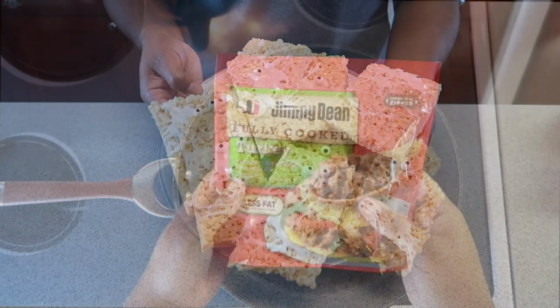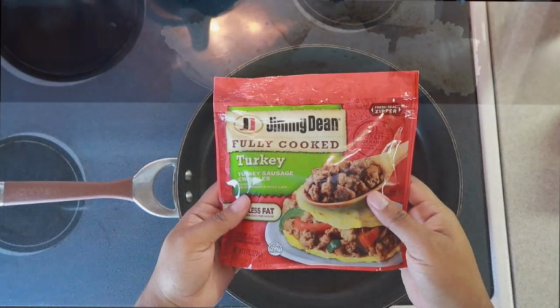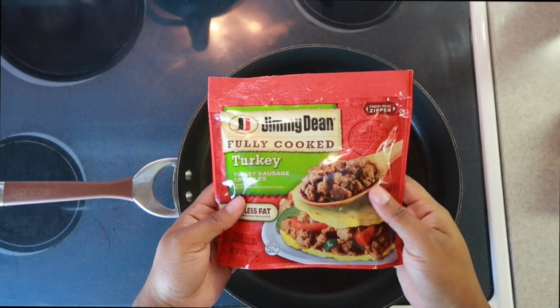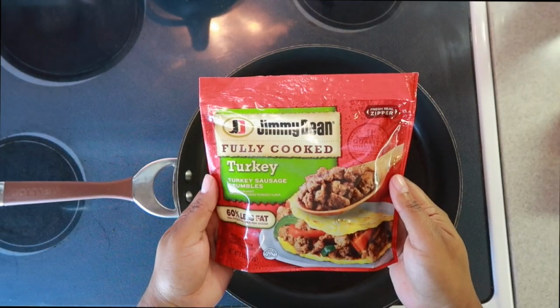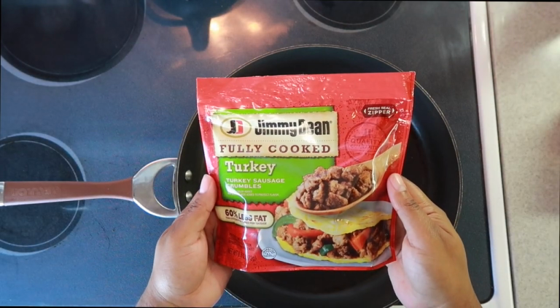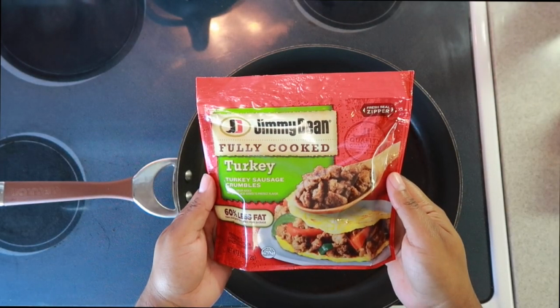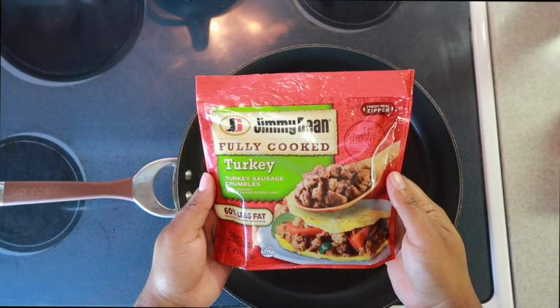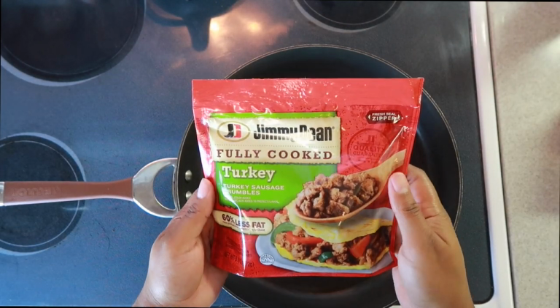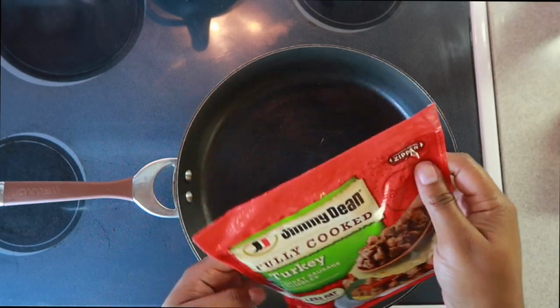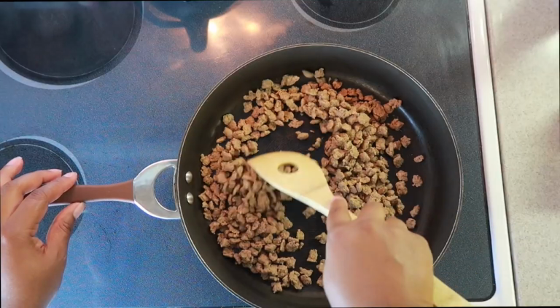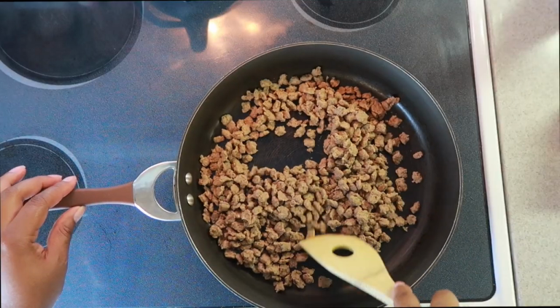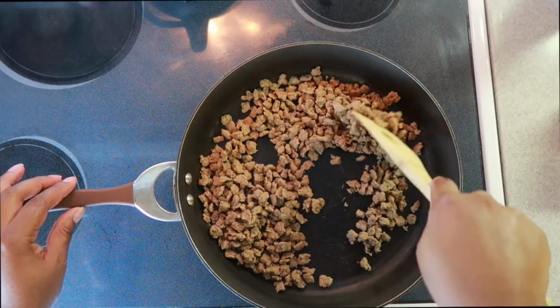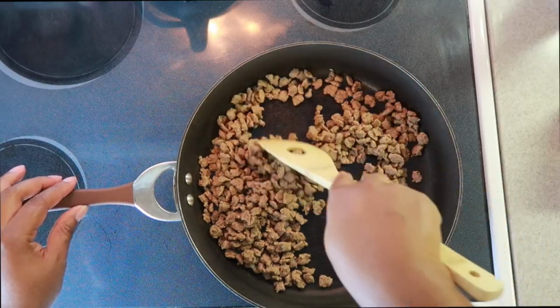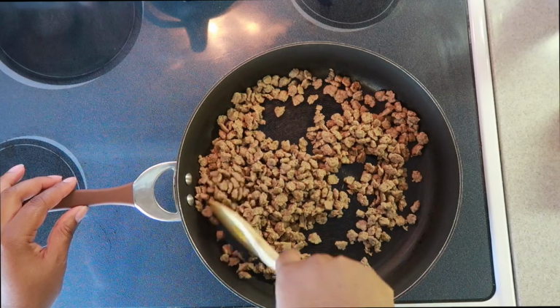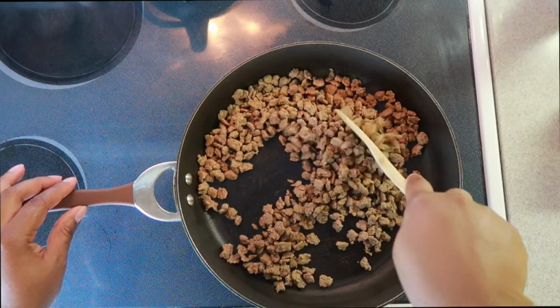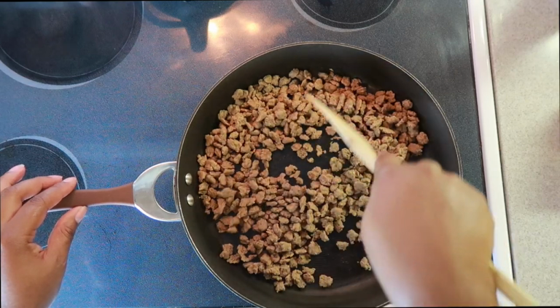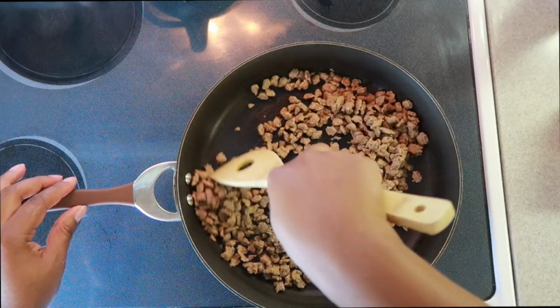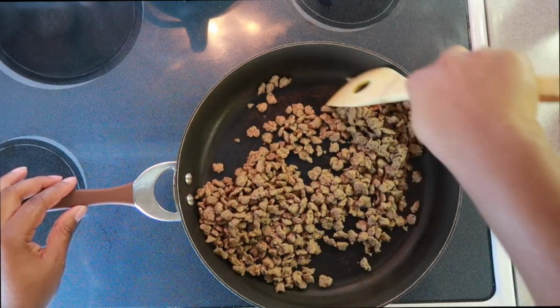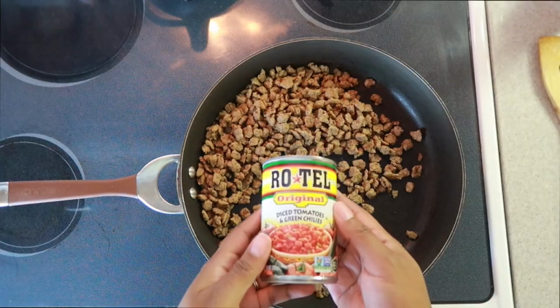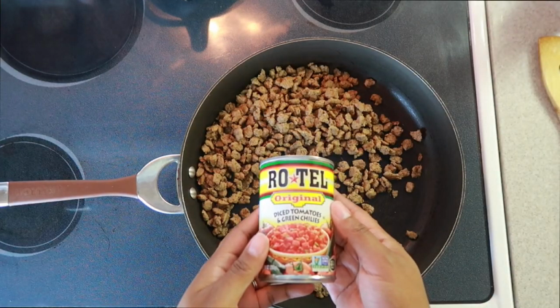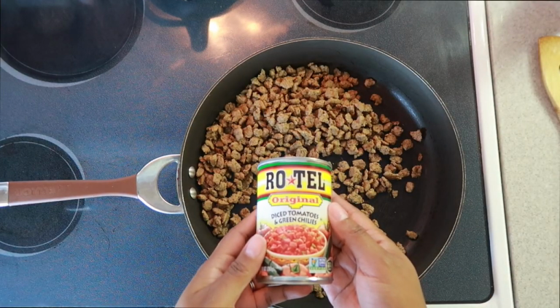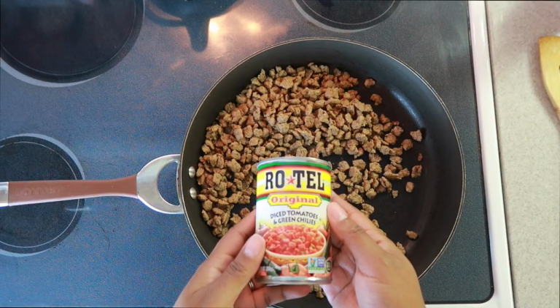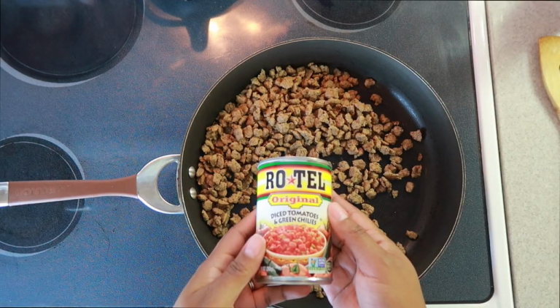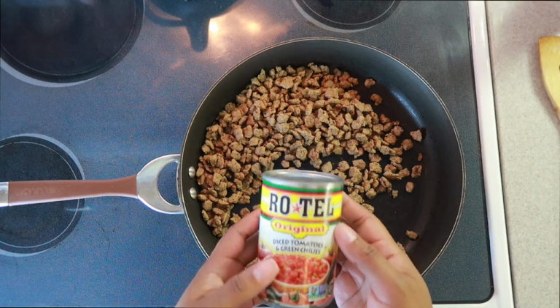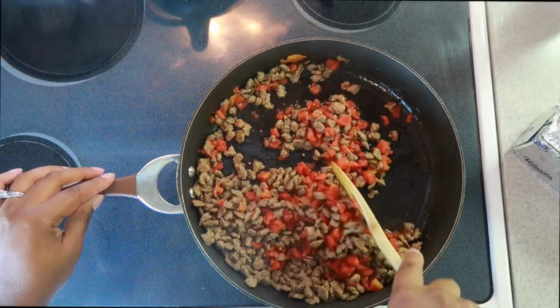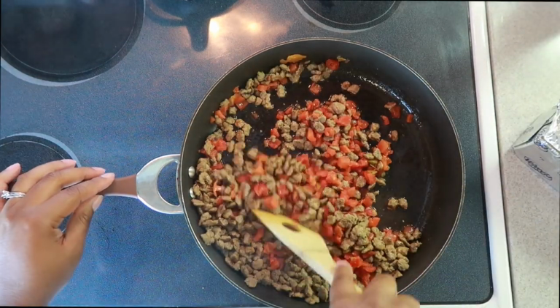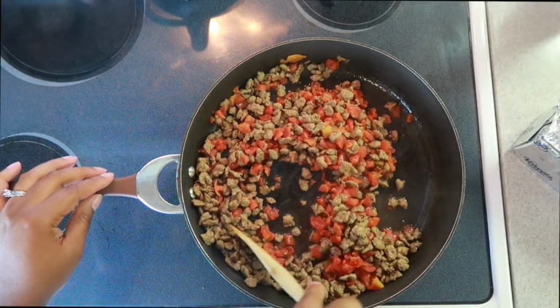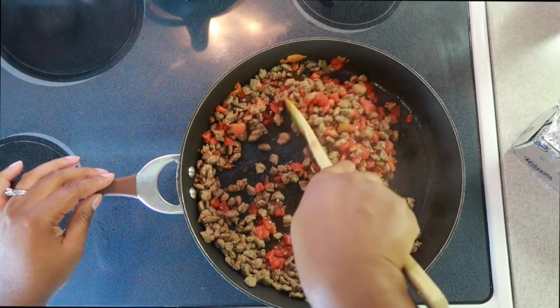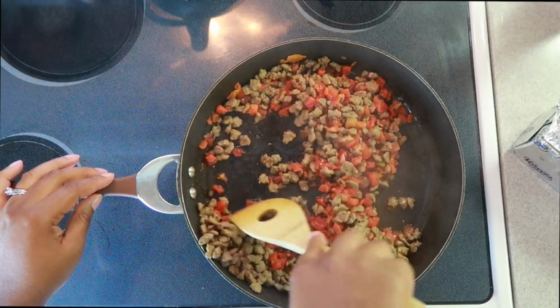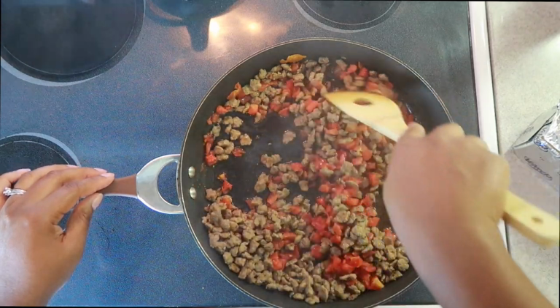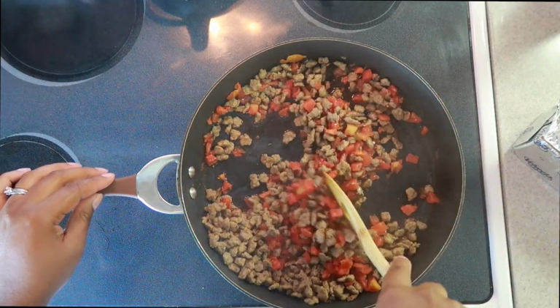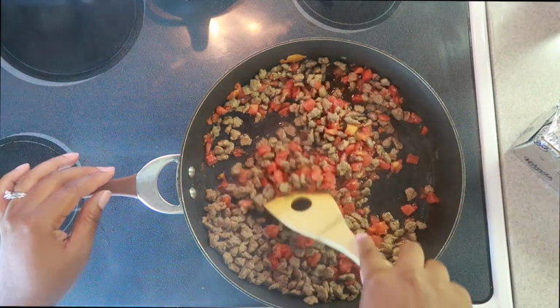A movie night is incomplete without a creamy cheesy dip, so I added some turkey crumbles, Rotel, and Velveeta cheese — and this is a must in our household. It's gone in a matter of seconds.